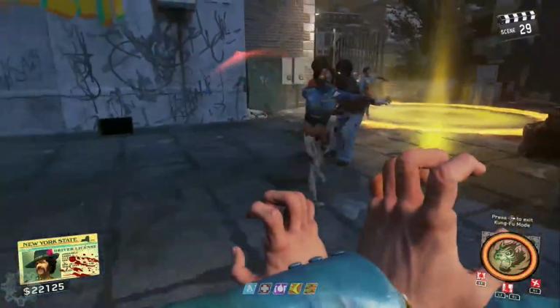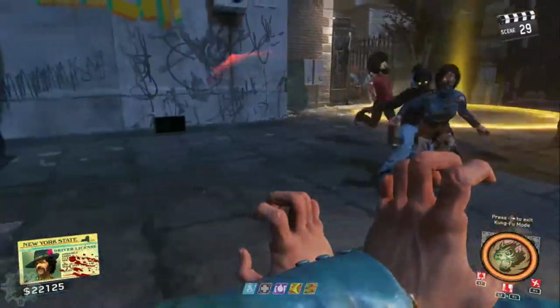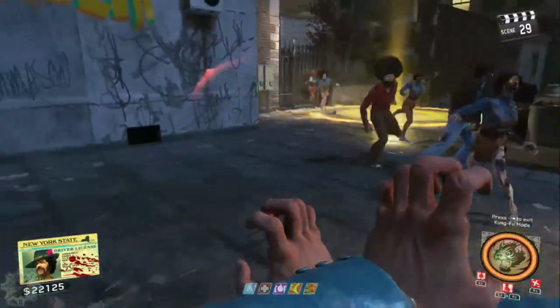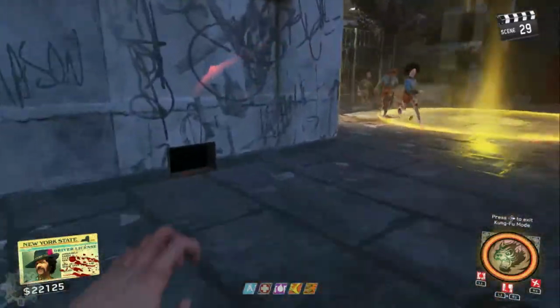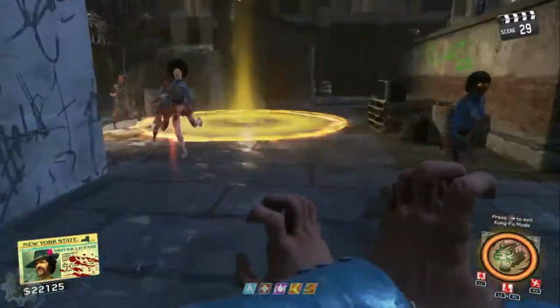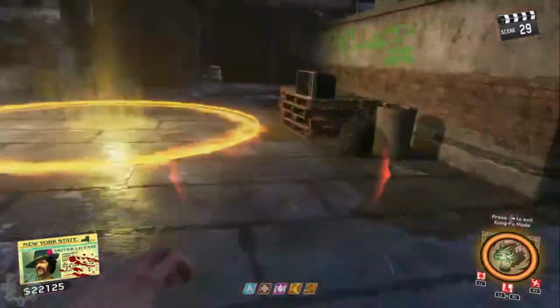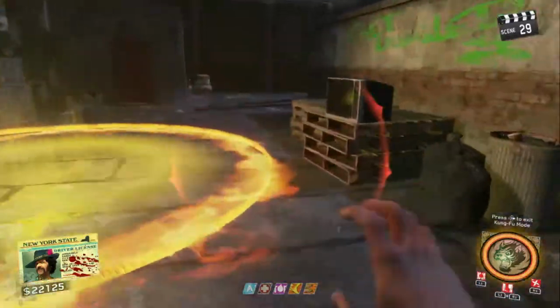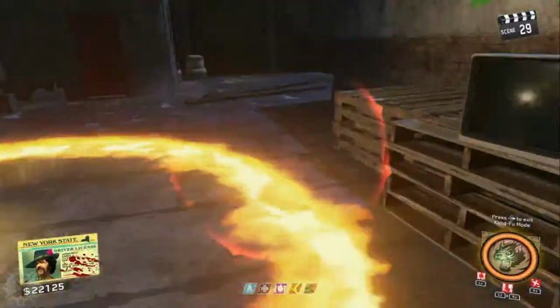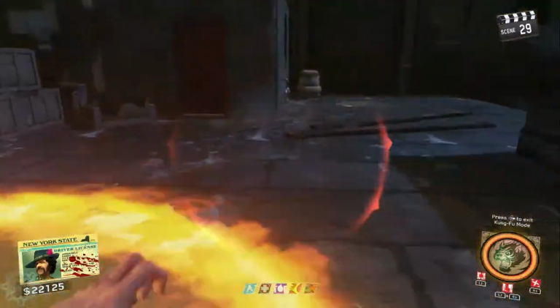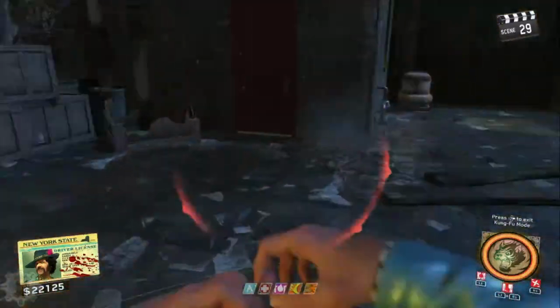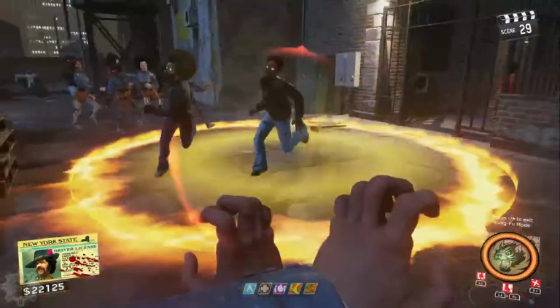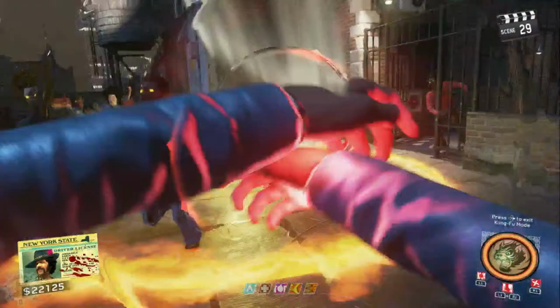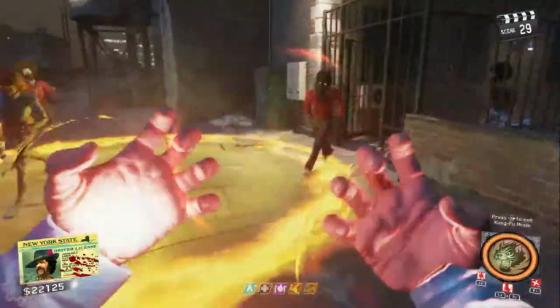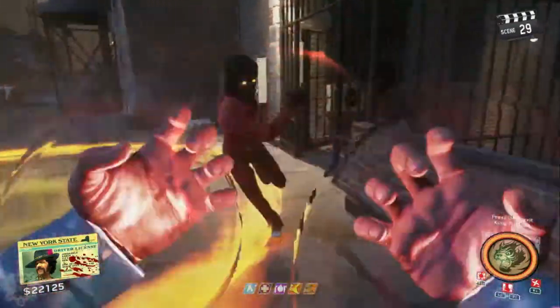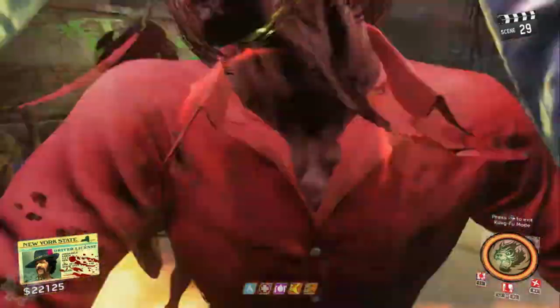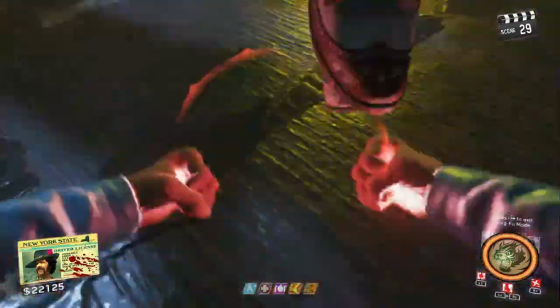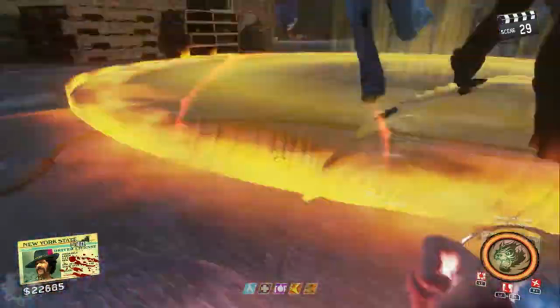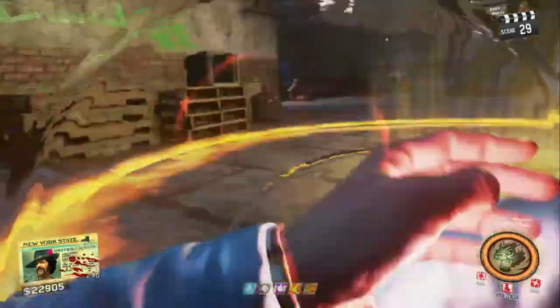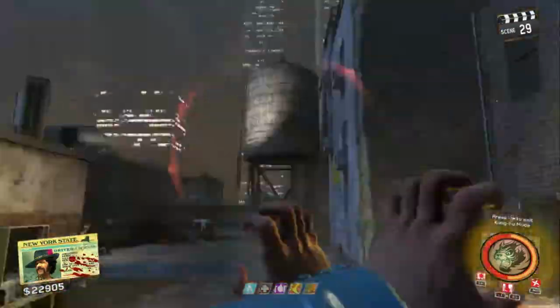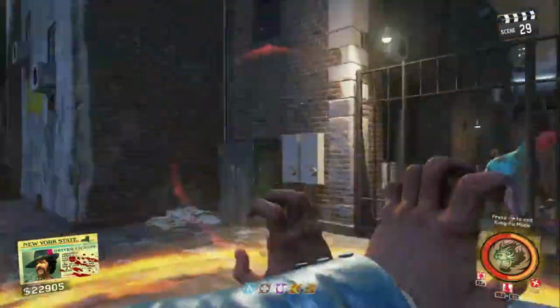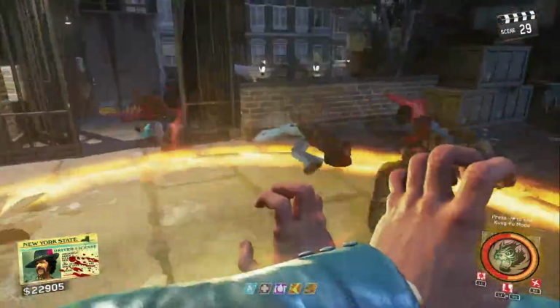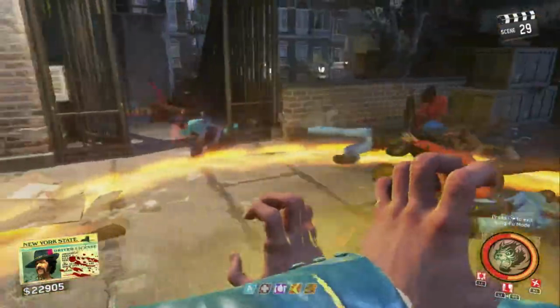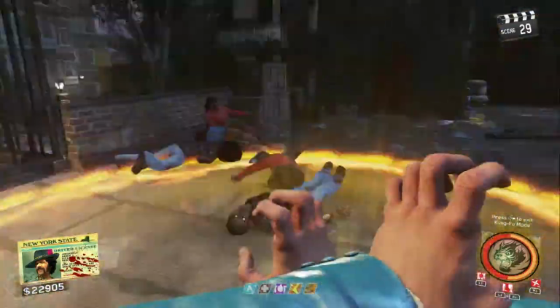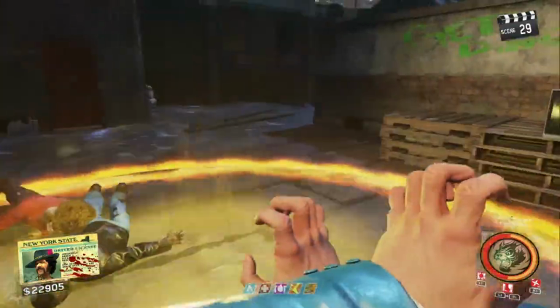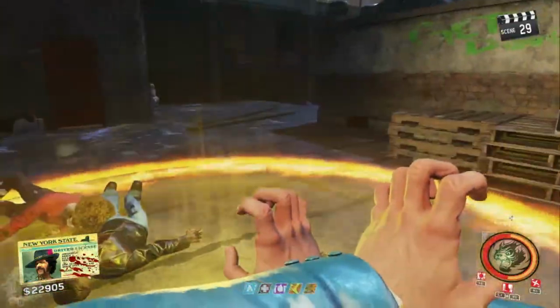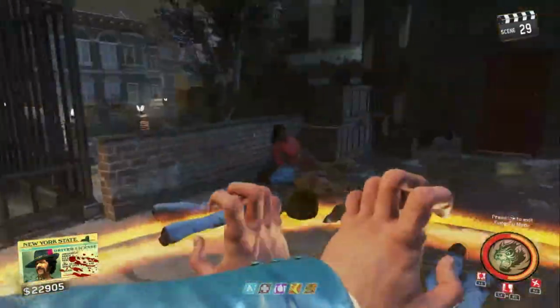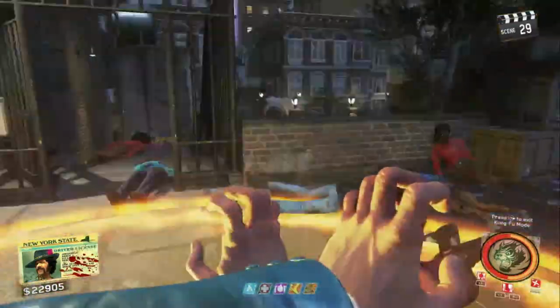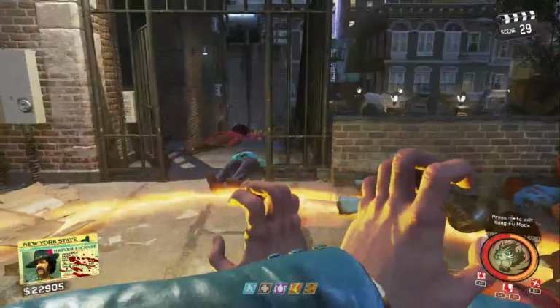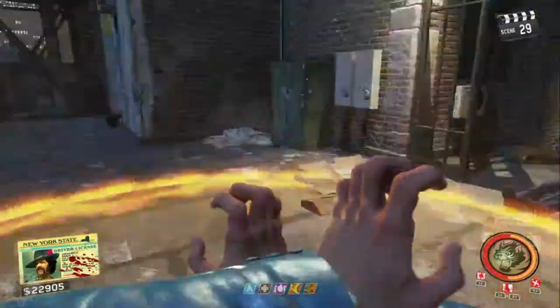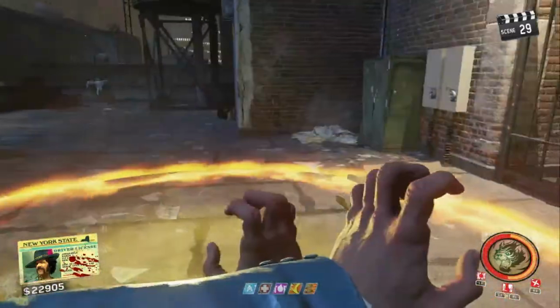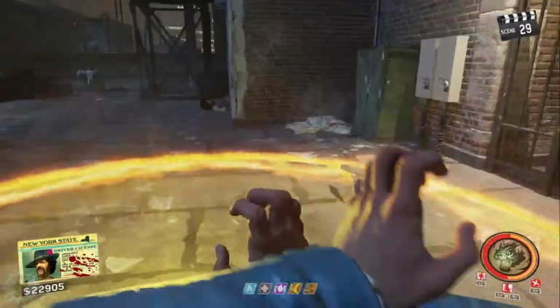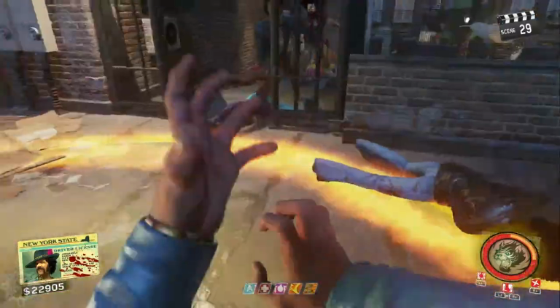You only have to kill maybe six, seven, or eight zombies inside each of the circles. It's not that bad, and then you will be ready for your next step.